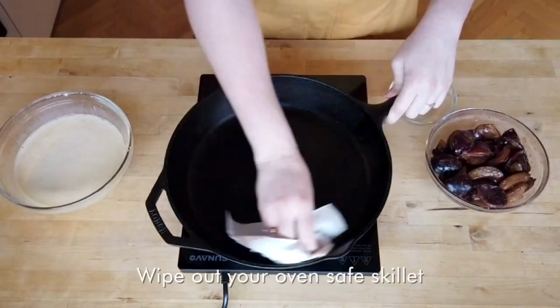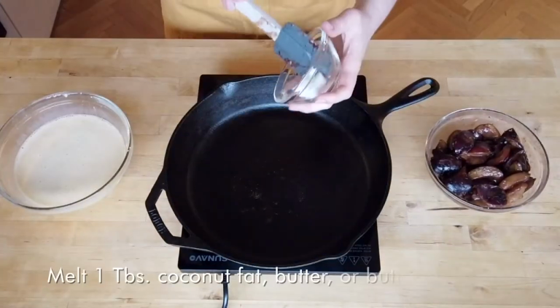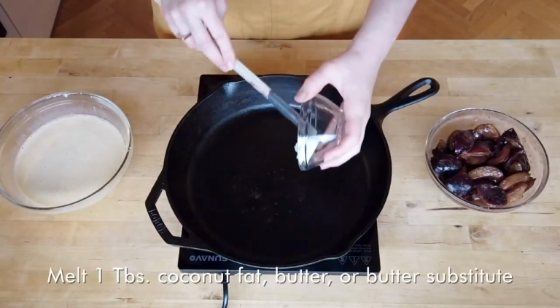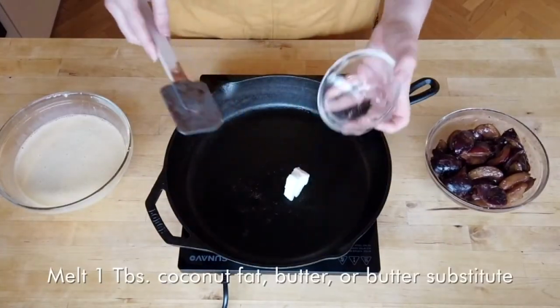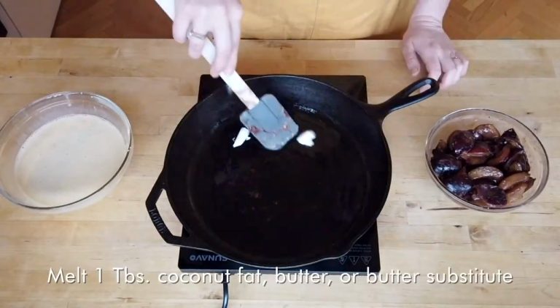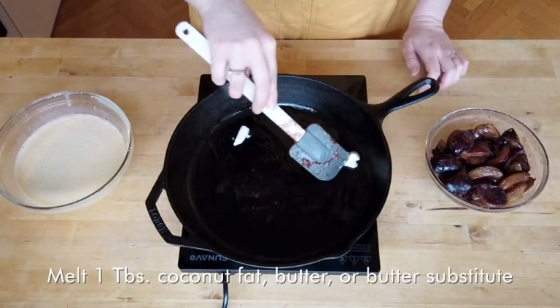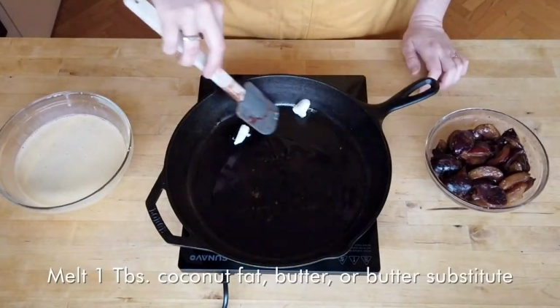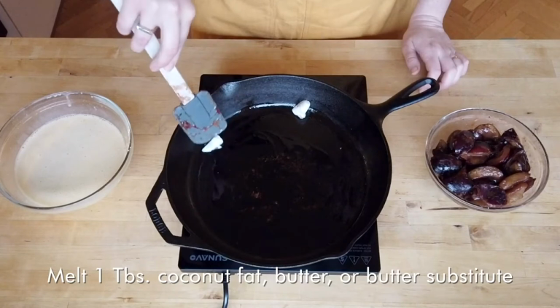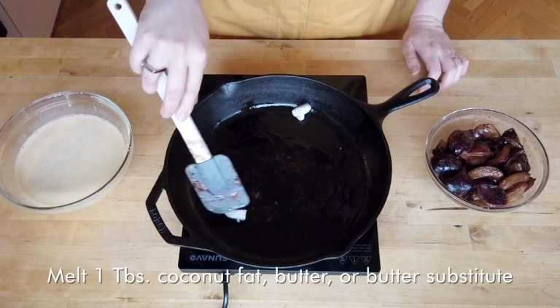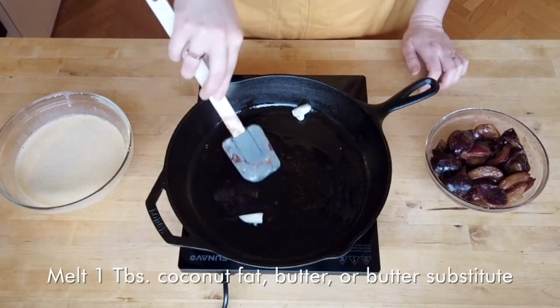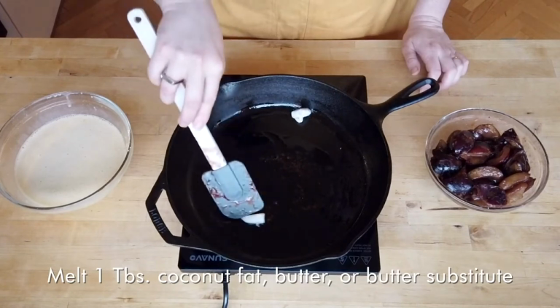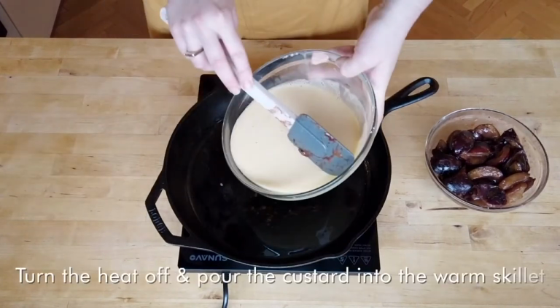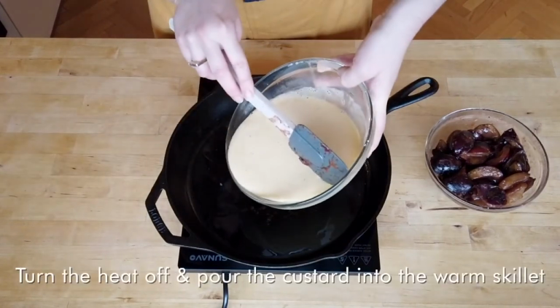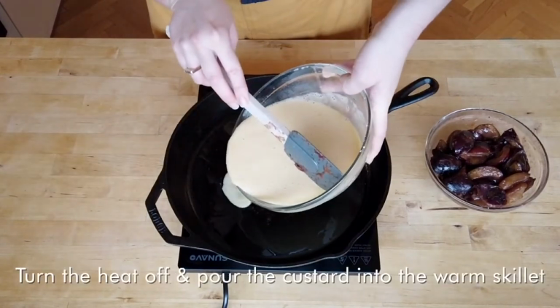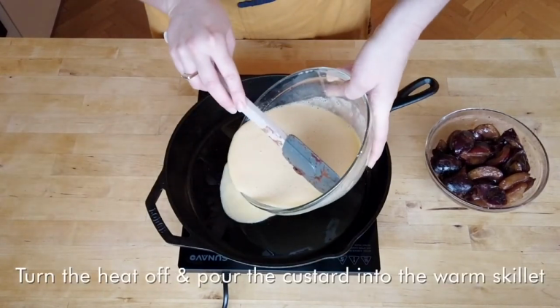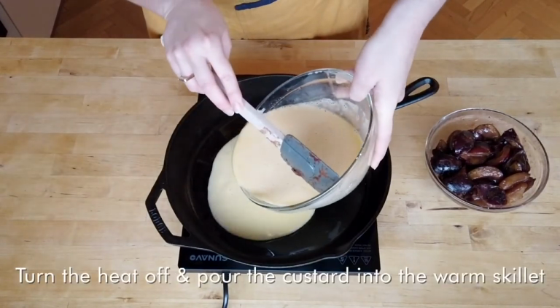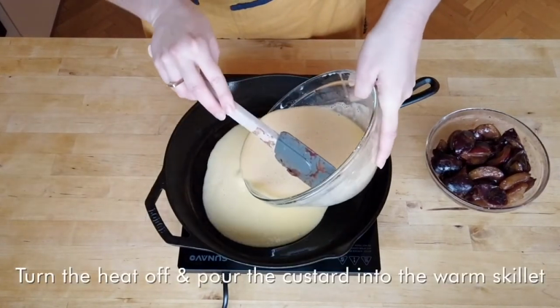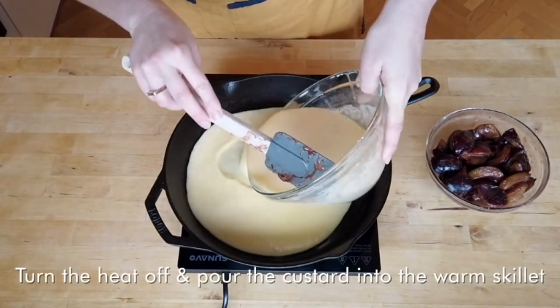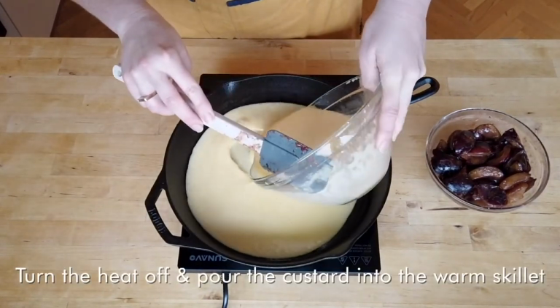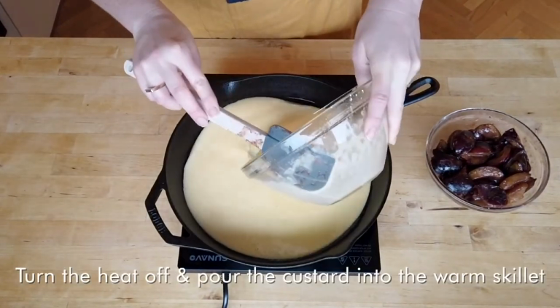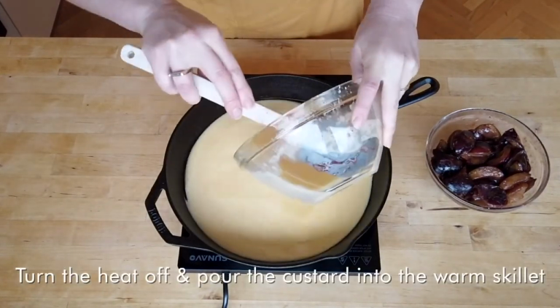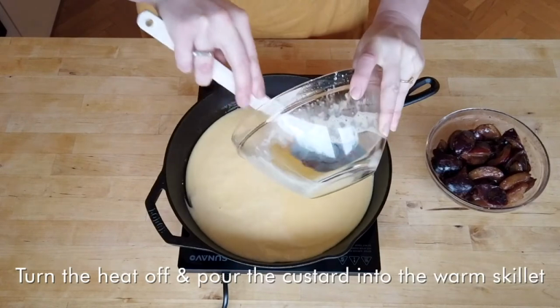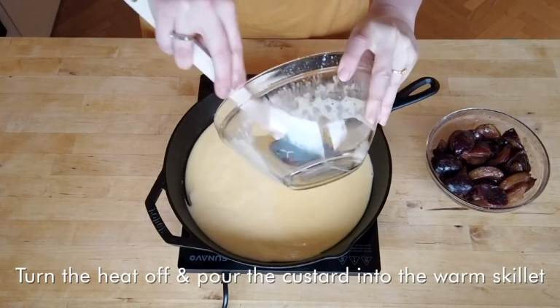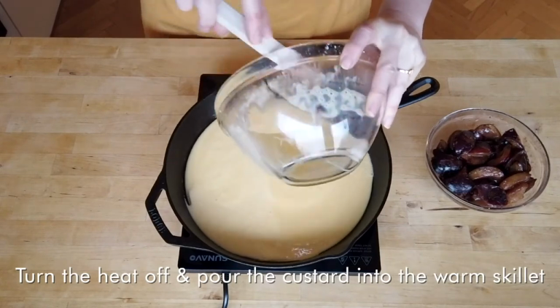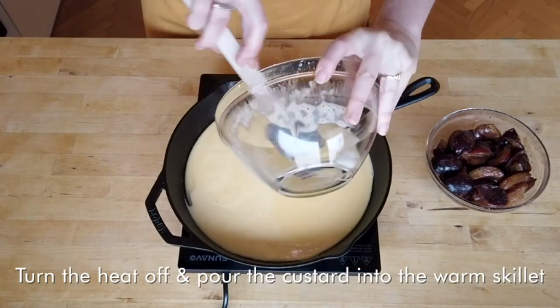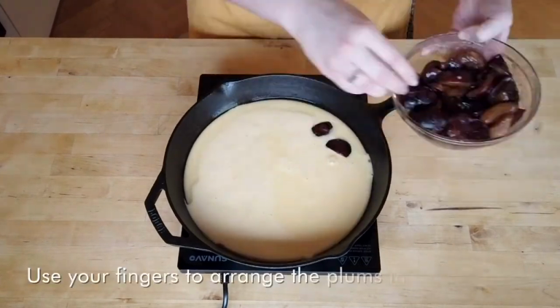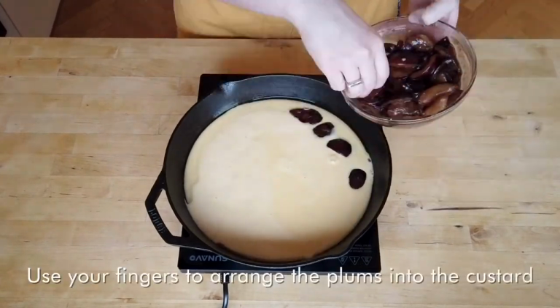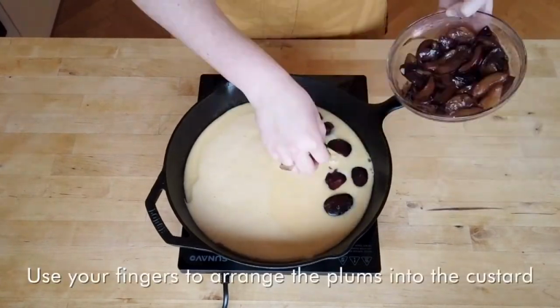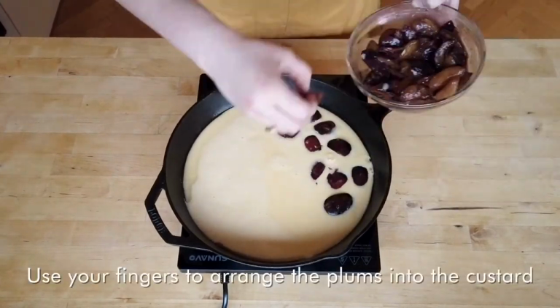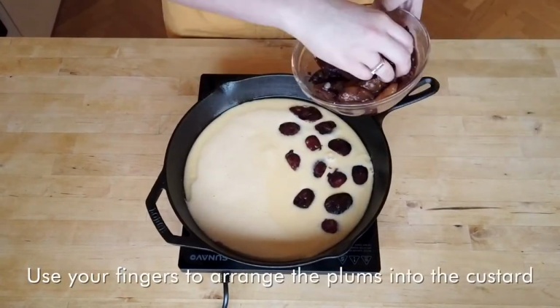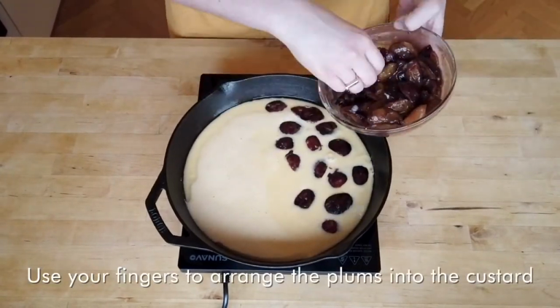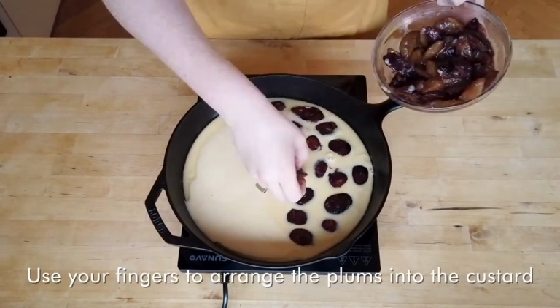I'm using a cast iron skillet because I'm going to be cooking this entire dessert in the skillet from start to finish. You can use any oven-safe skillet, or if you don't have one, transfer the fruit to a pie tin after cooking.